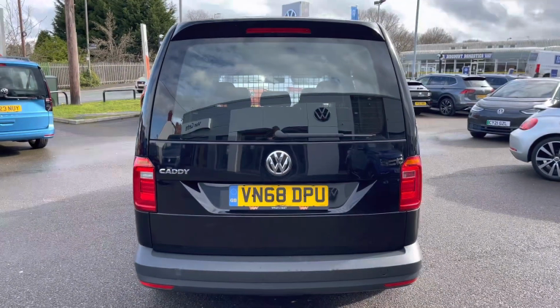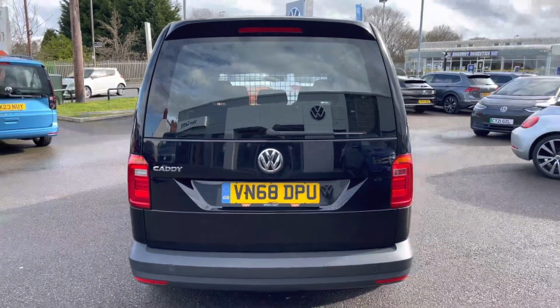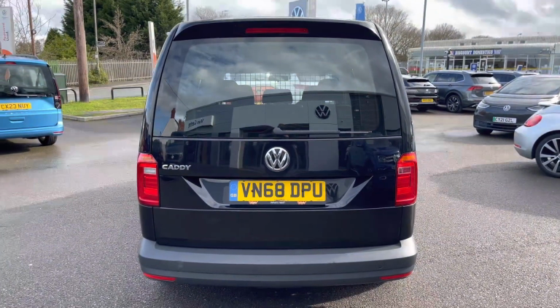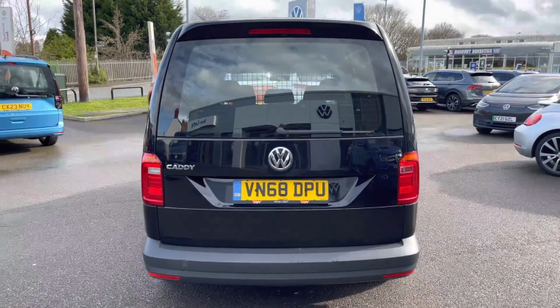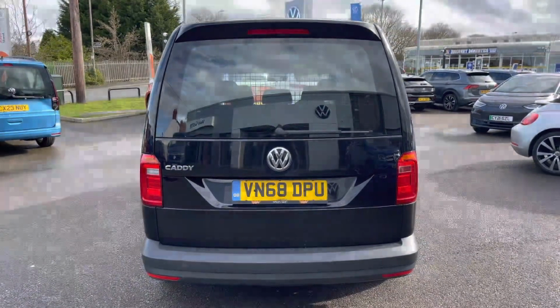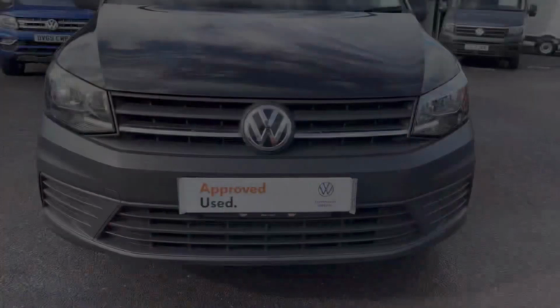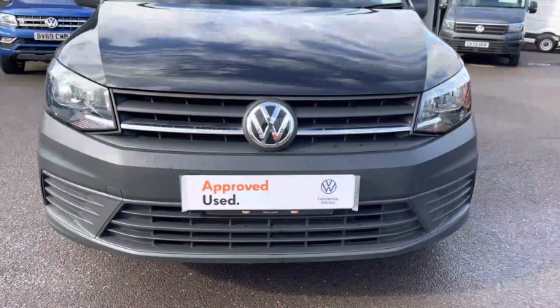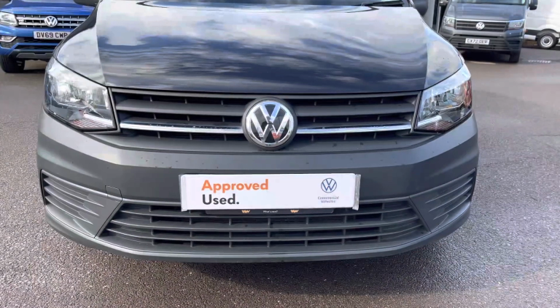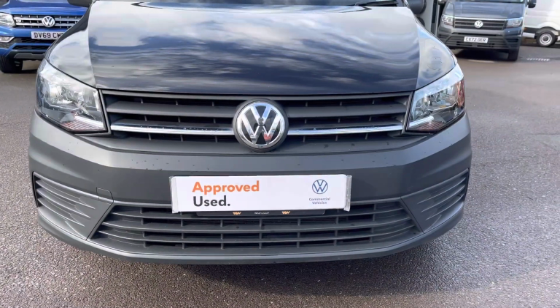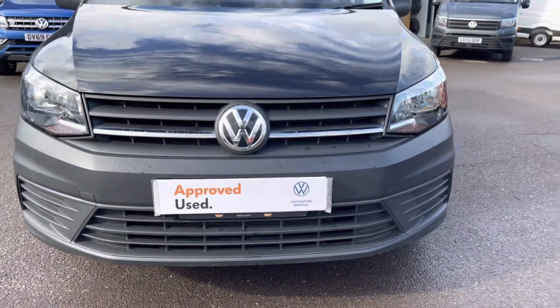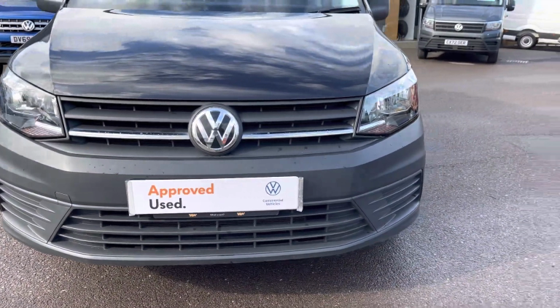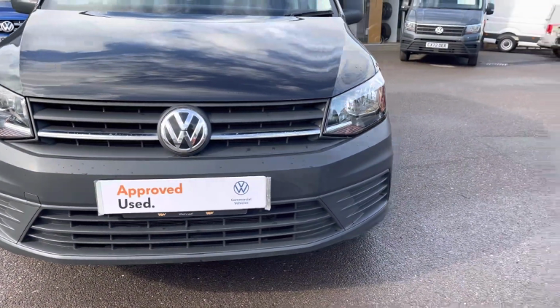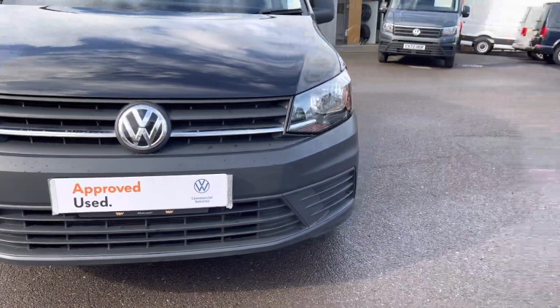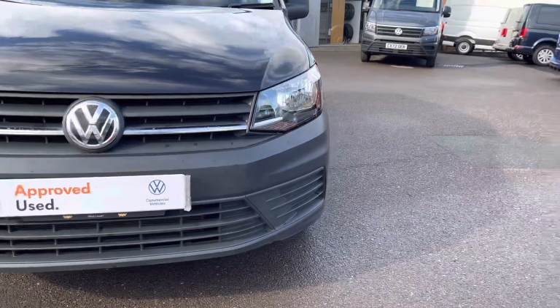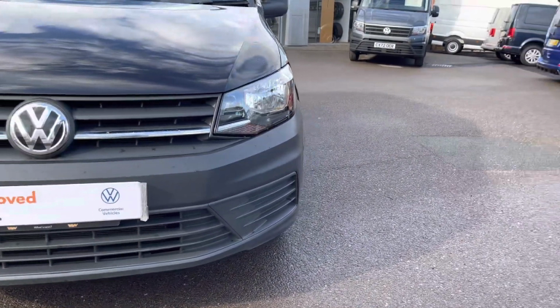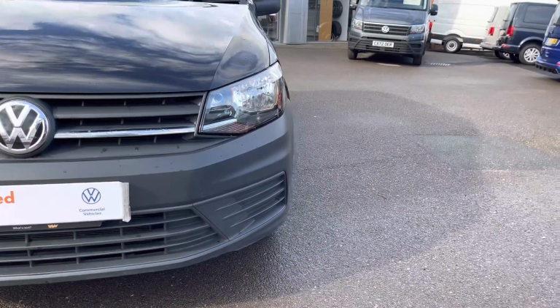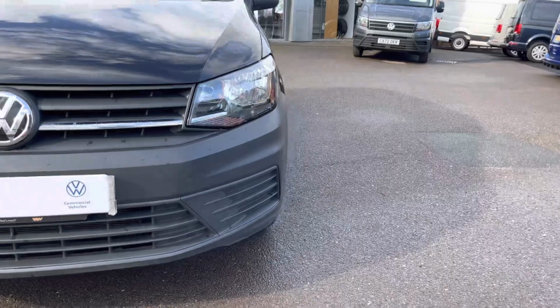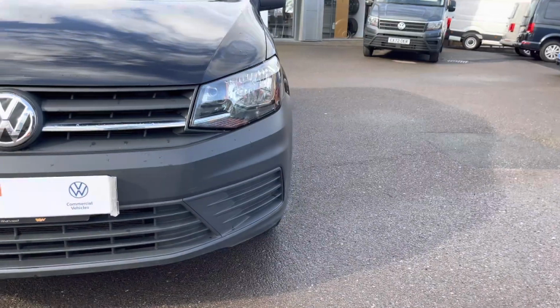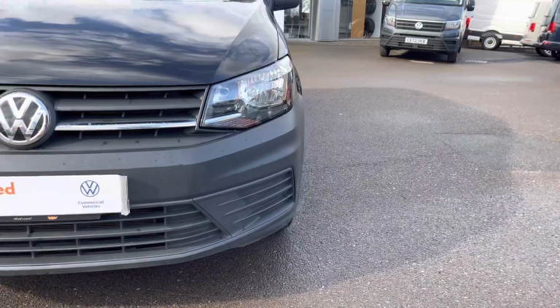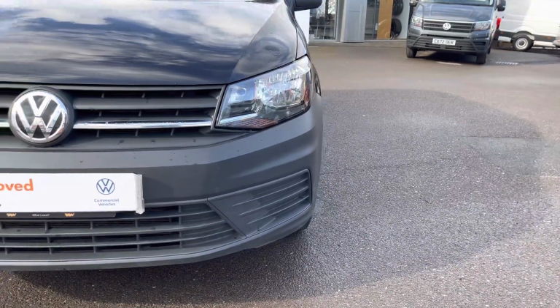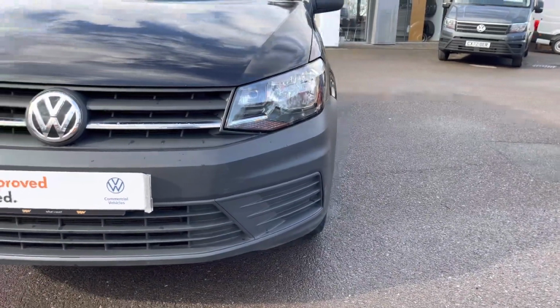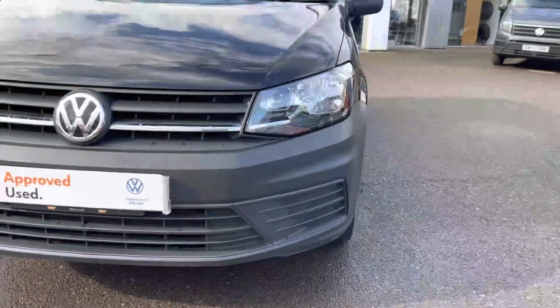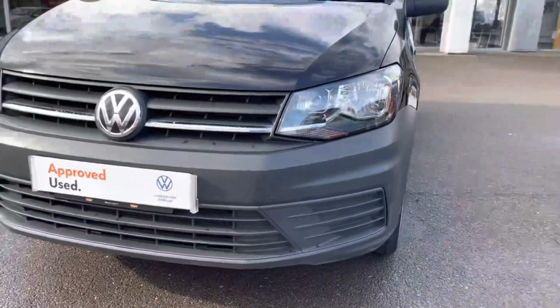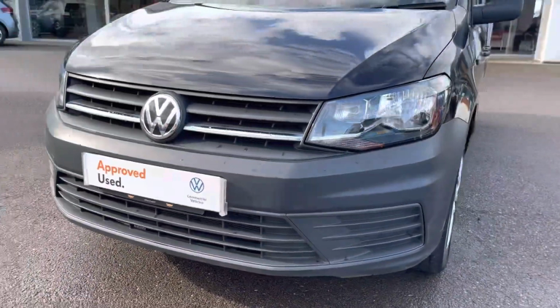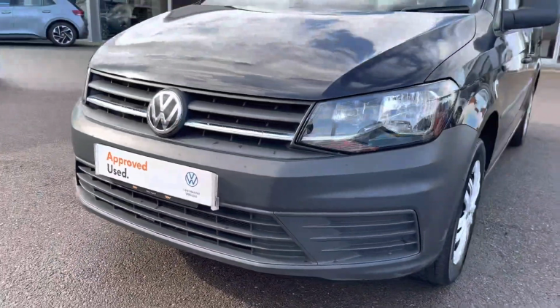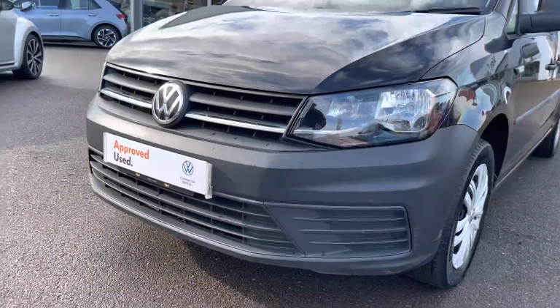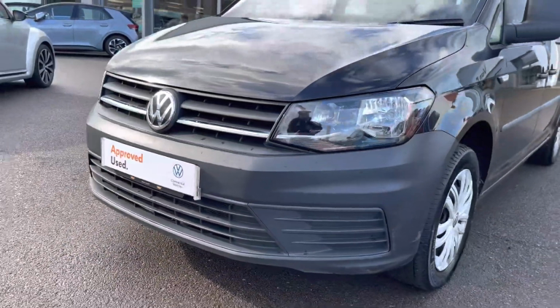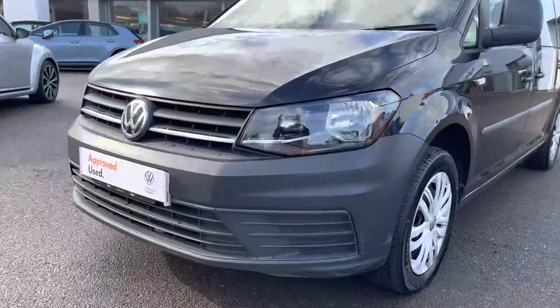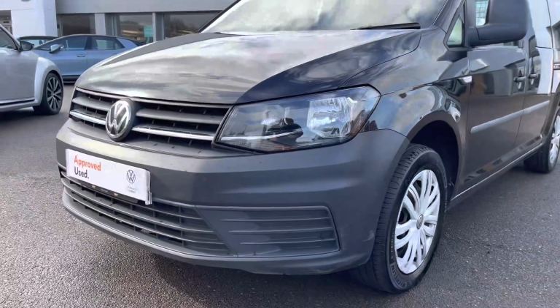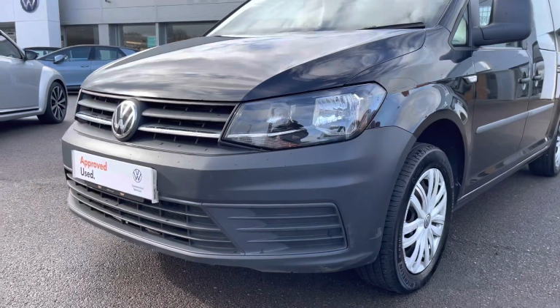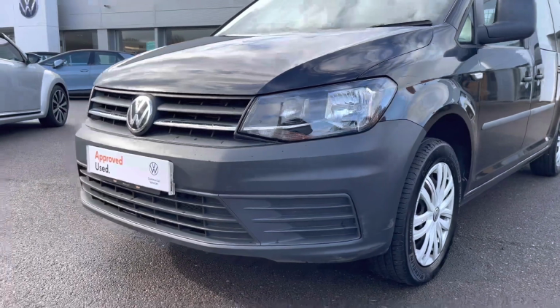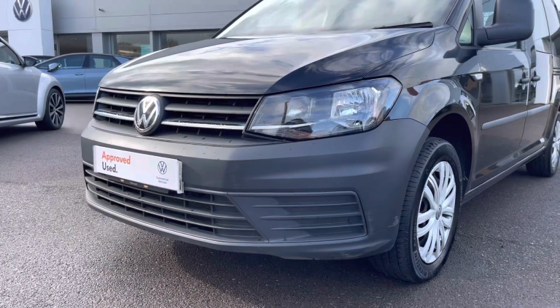This vehicle comes with twin halogen headlamps, which do a fantastic job of illuminating the road in any weather condition. As you can see, the front as well as the rear plastic trim bumpers come in good condition.